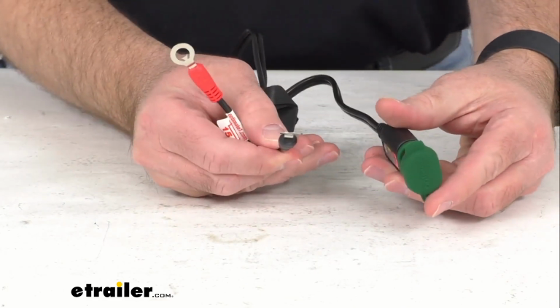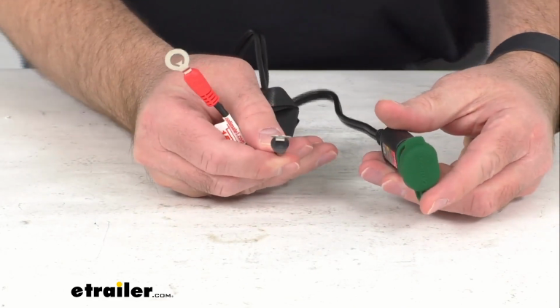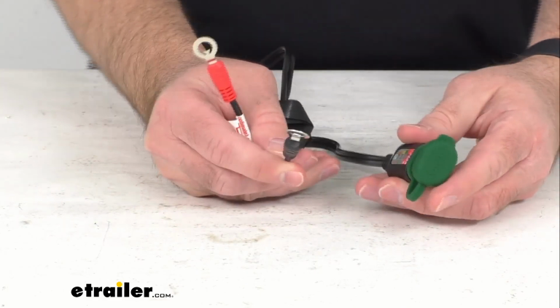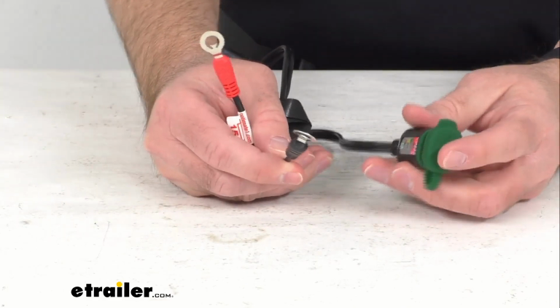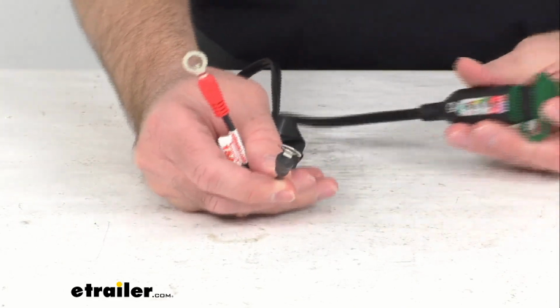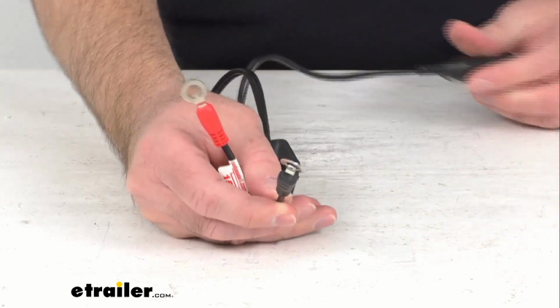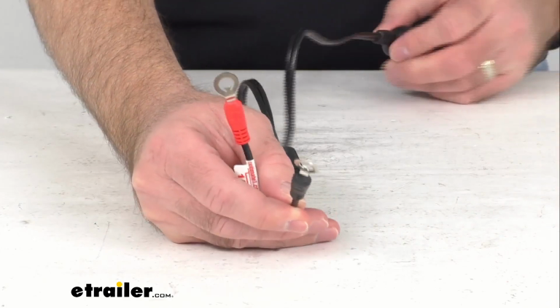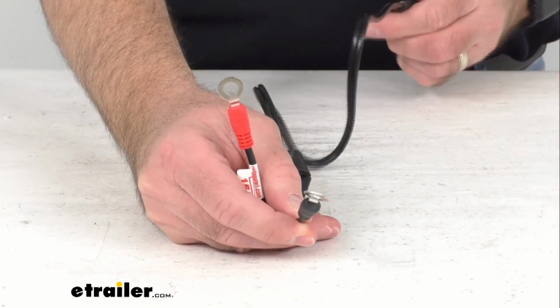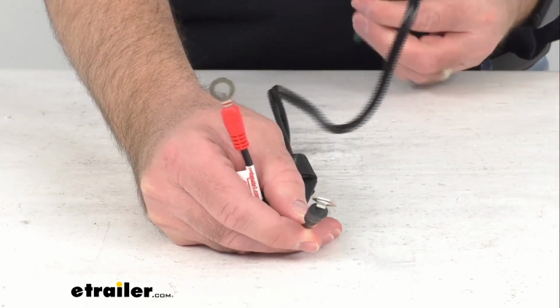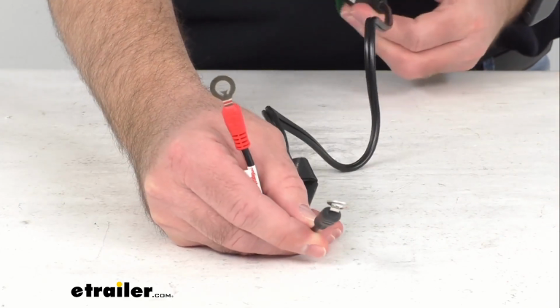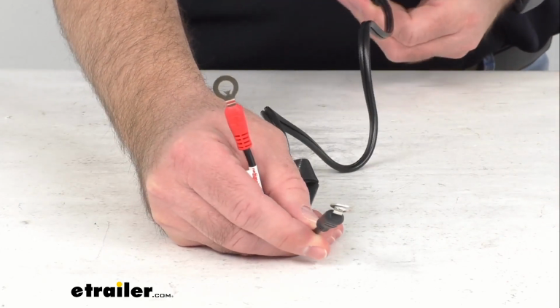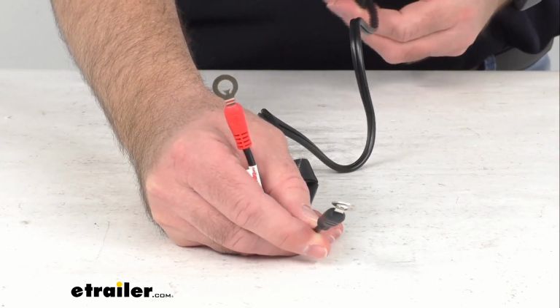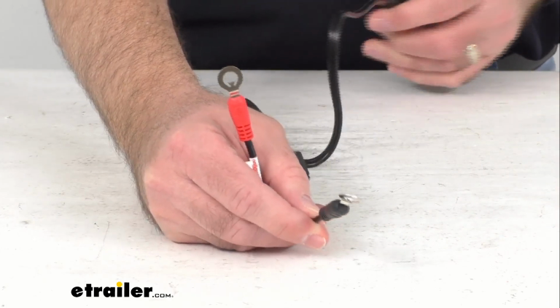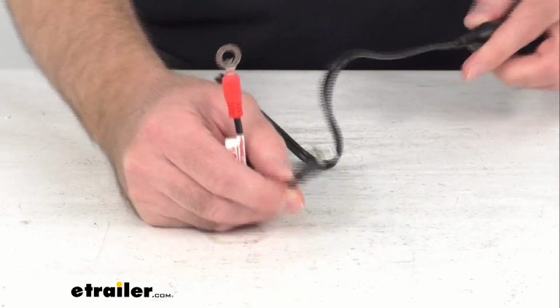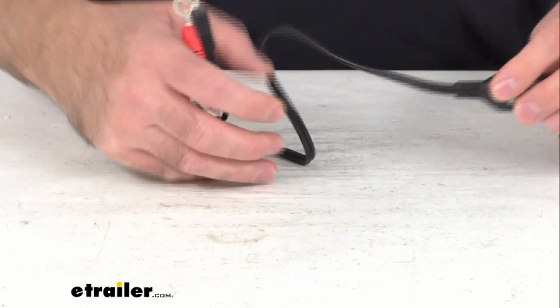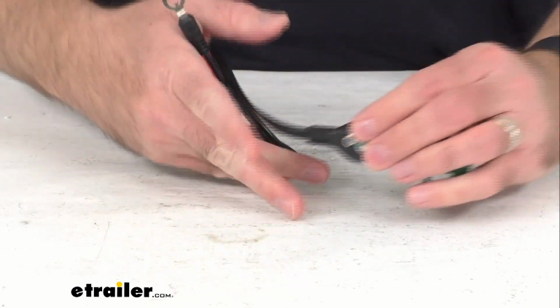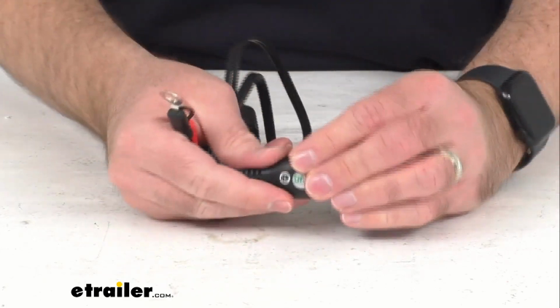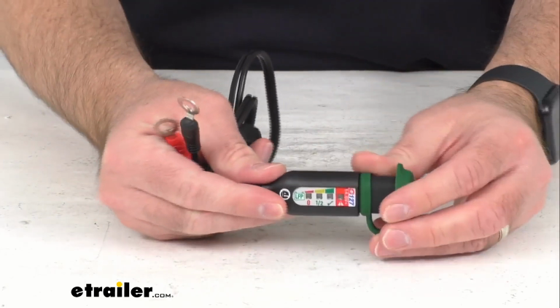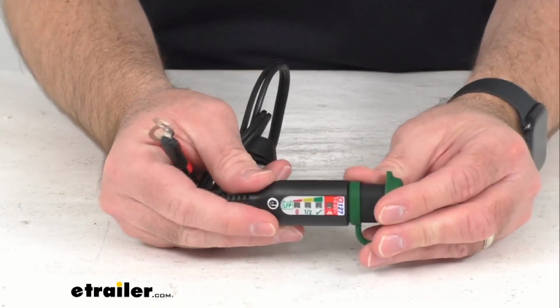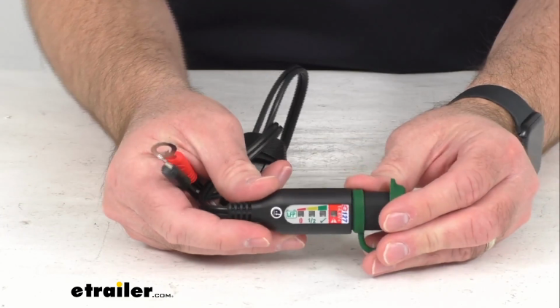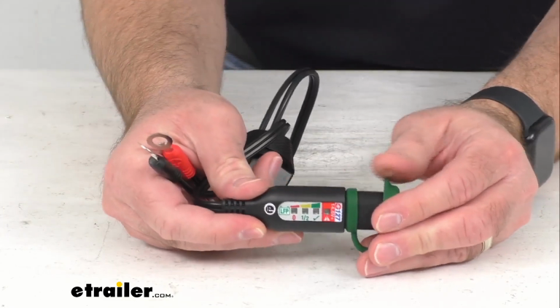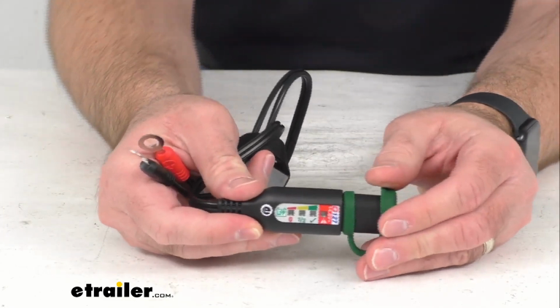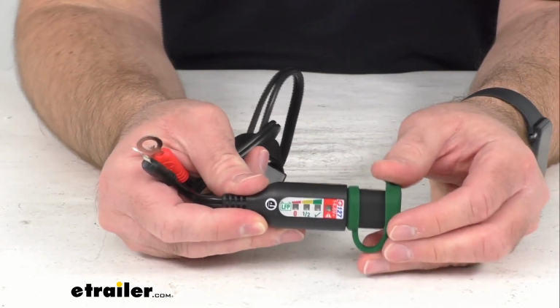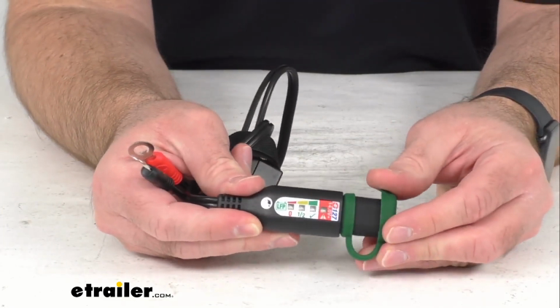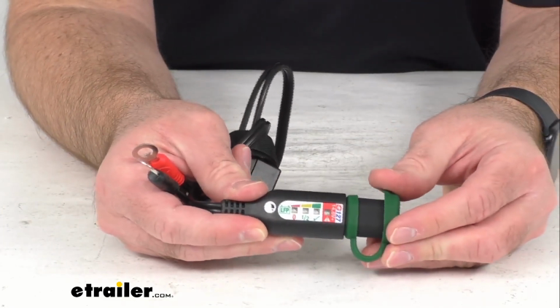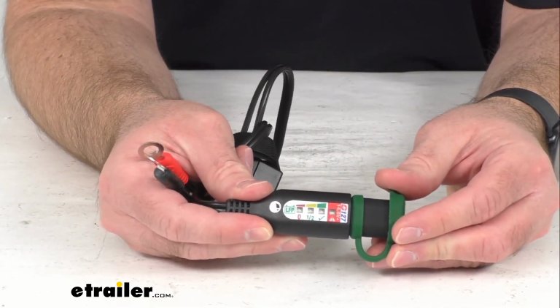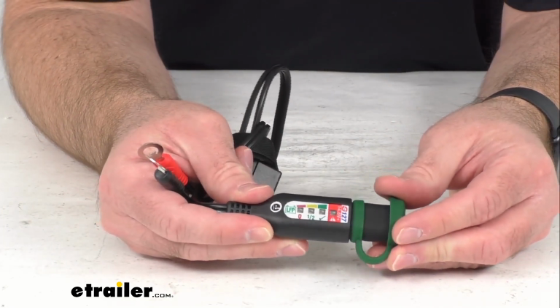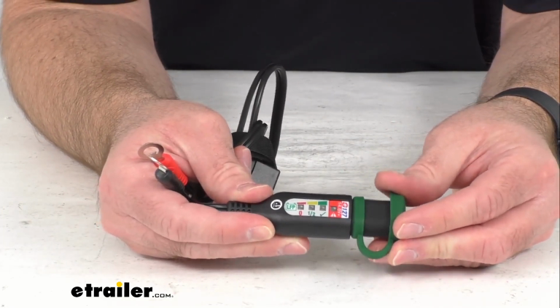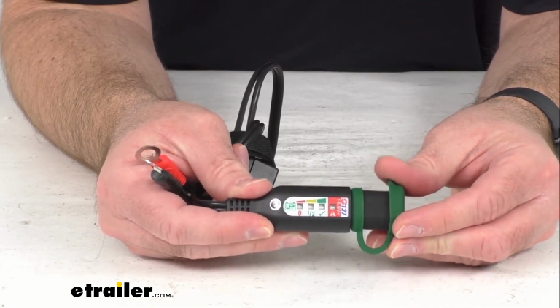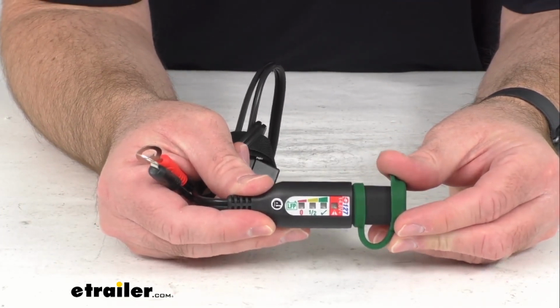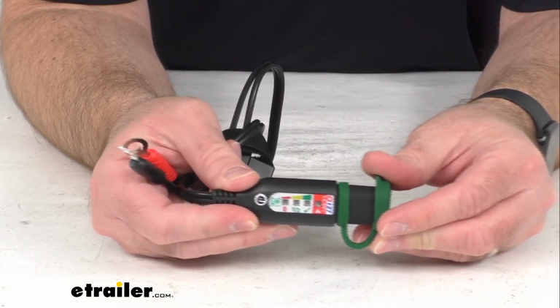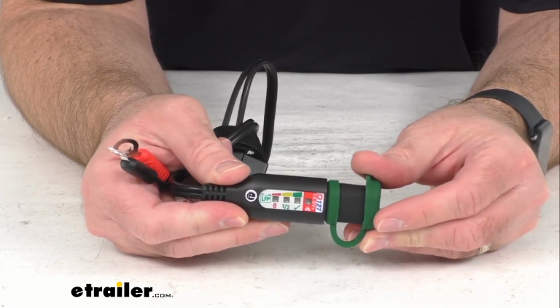This is going to be great for your cars, motorcycles, UTVs, boats, and mowers. This LED battery monitor is going to let you know your battery charge level at a glance.